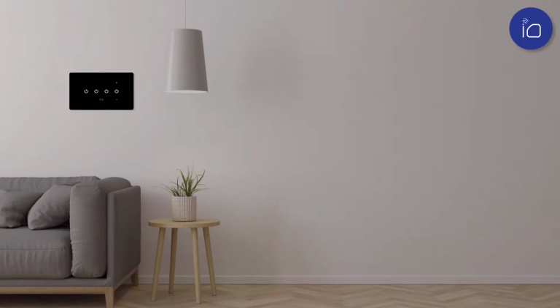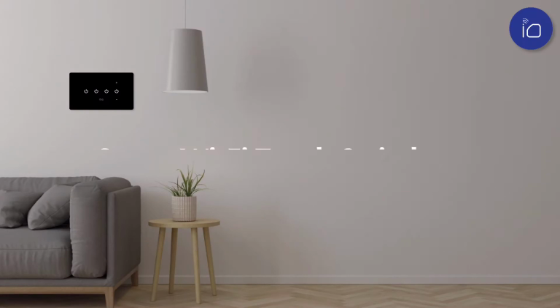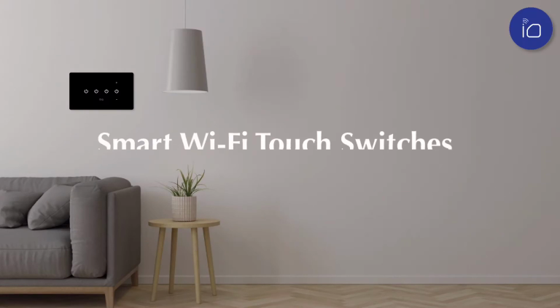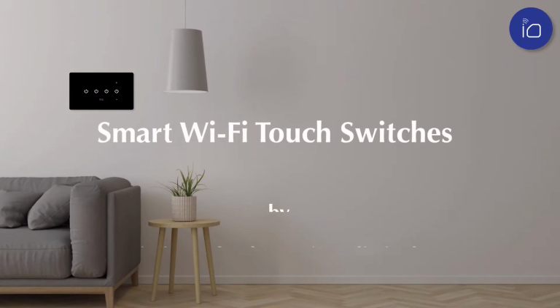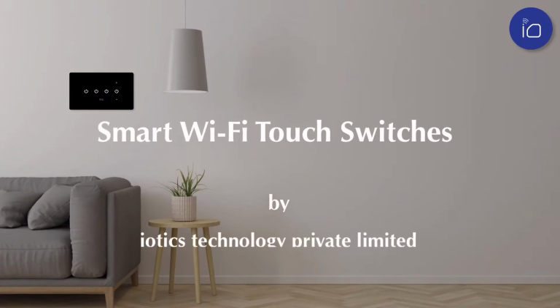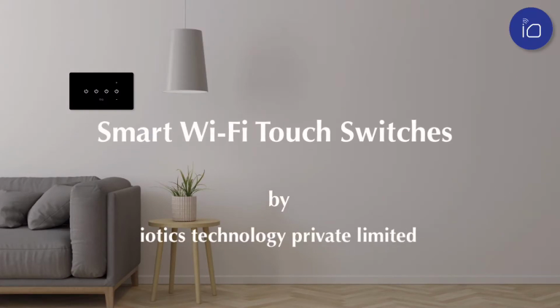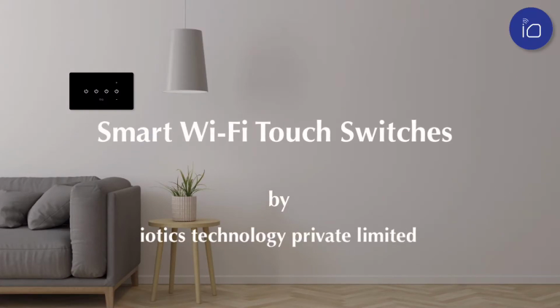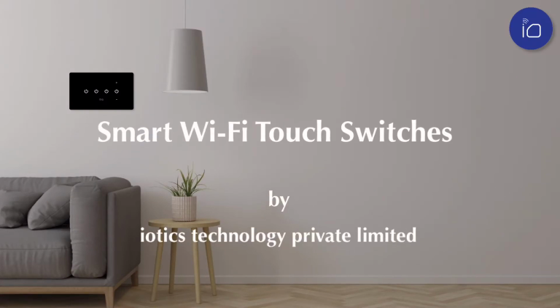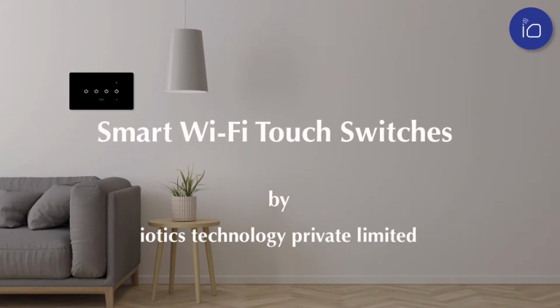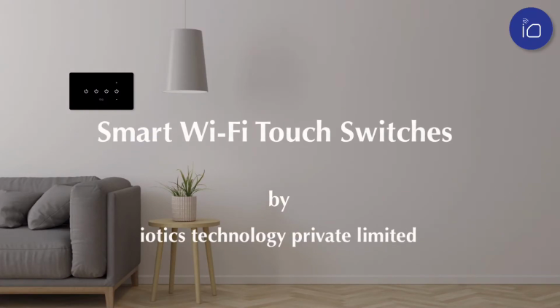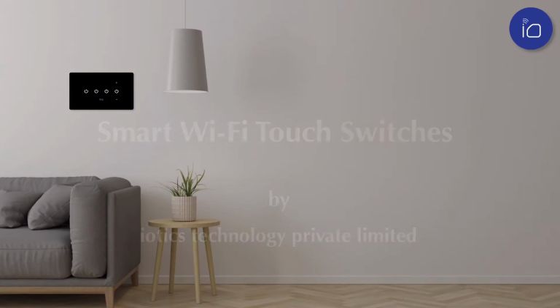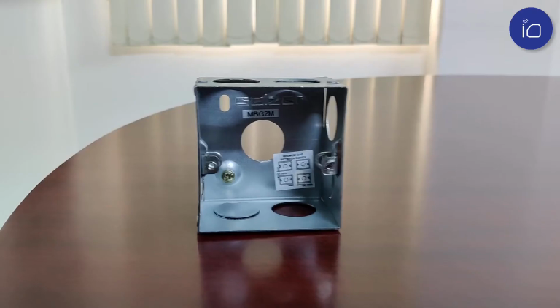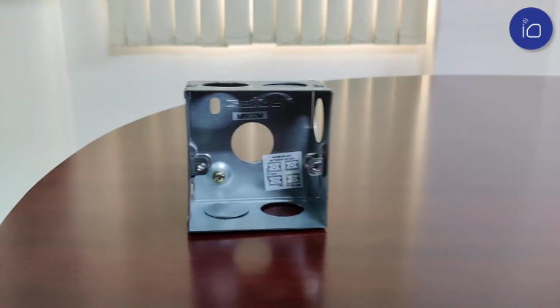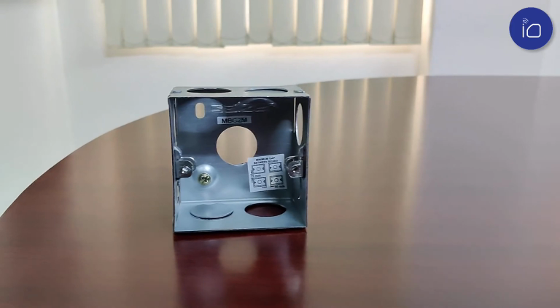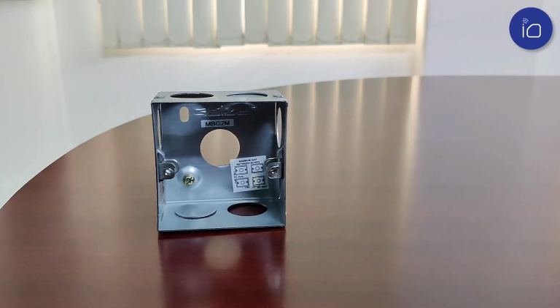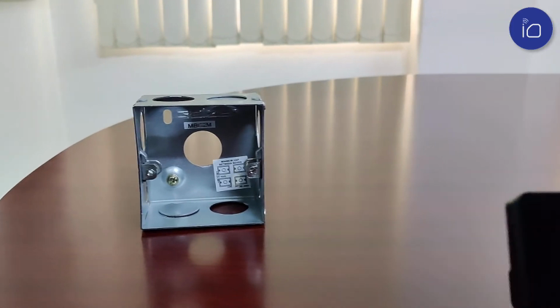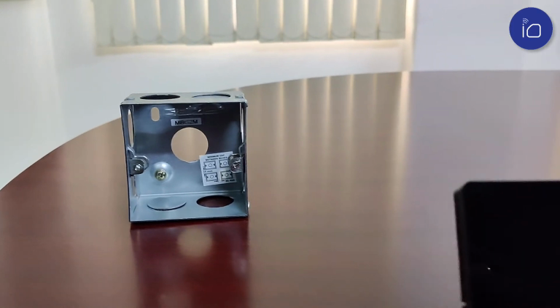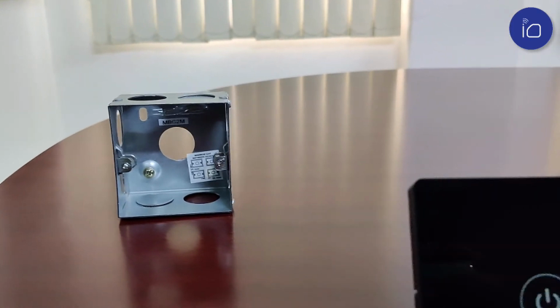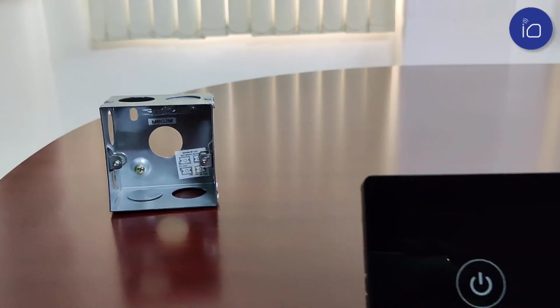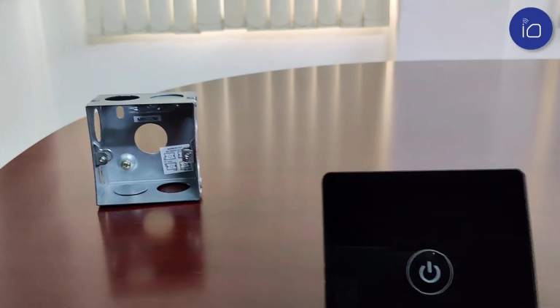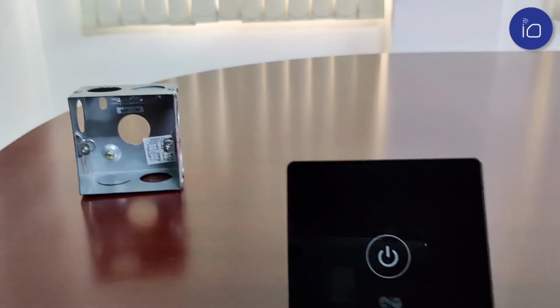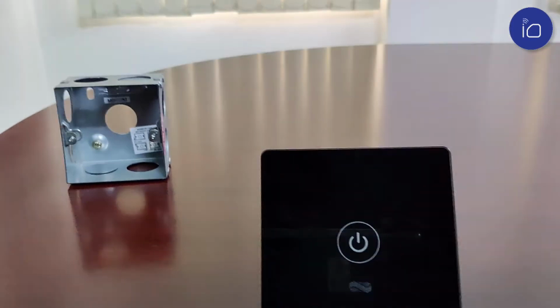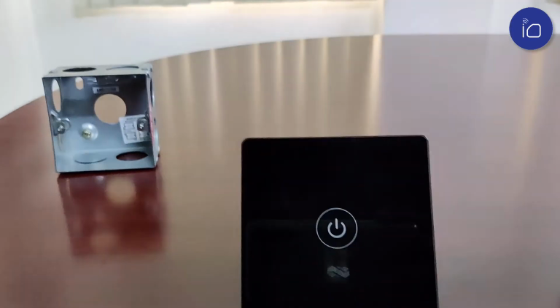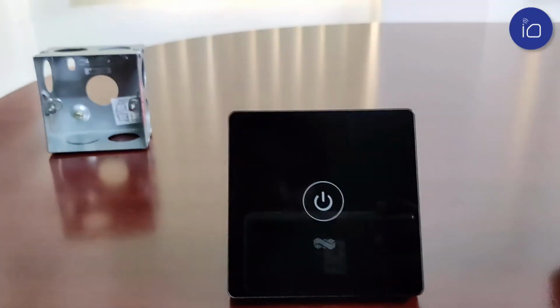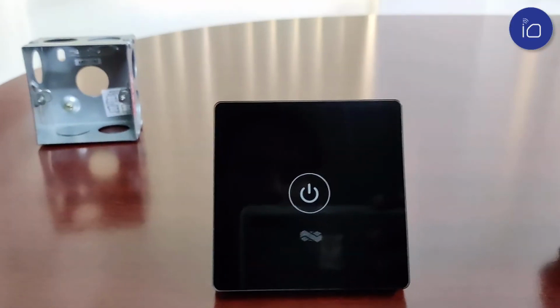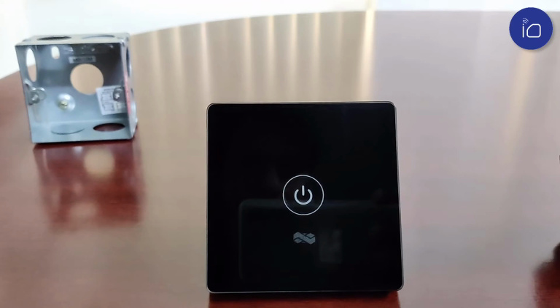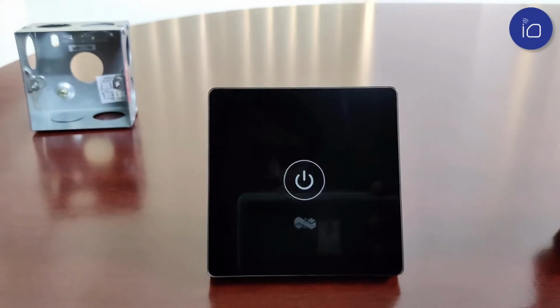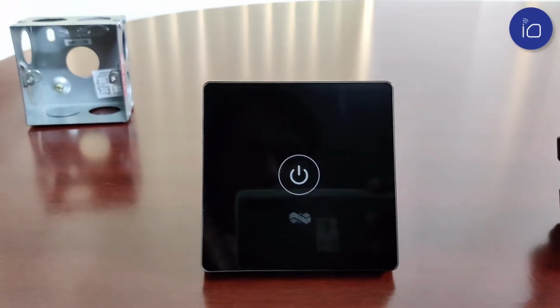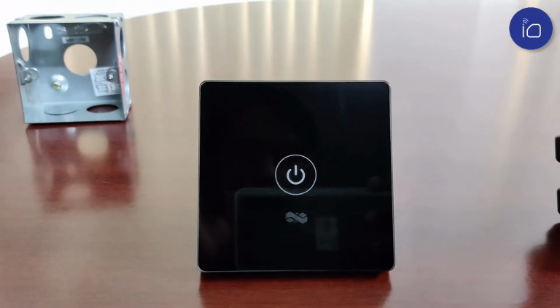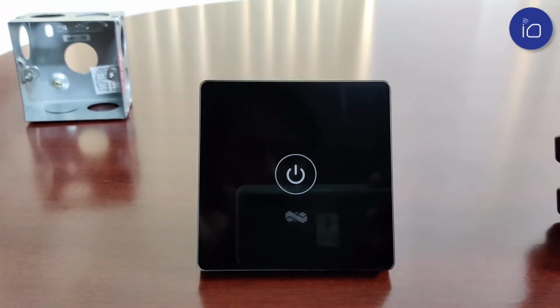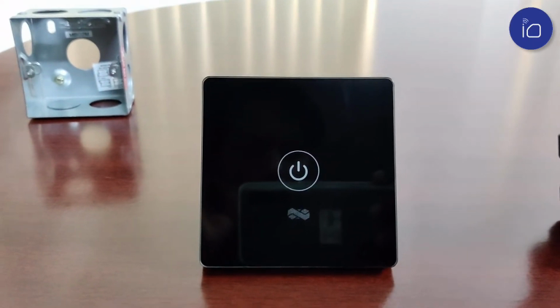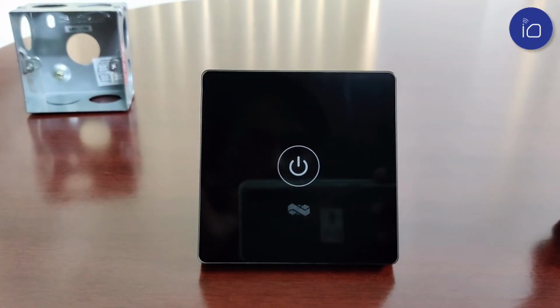Introducing the IOTX range of smart Wi-Fi touch switches. This is our single high load variant, the 1S, that fits in the 3 inch by 3 inch metal console box and can control ACs and geysers.